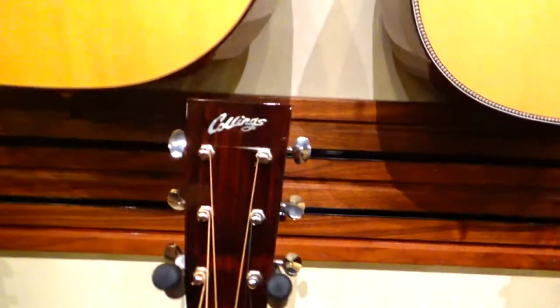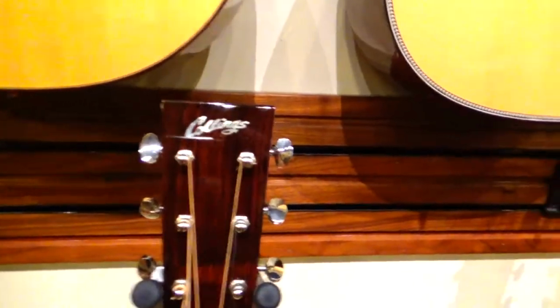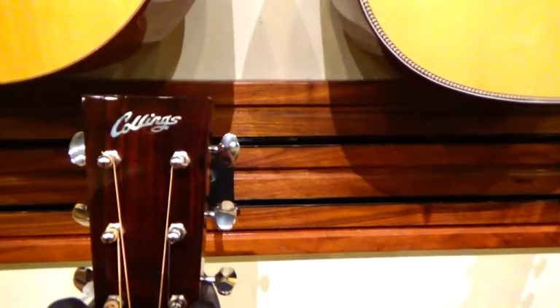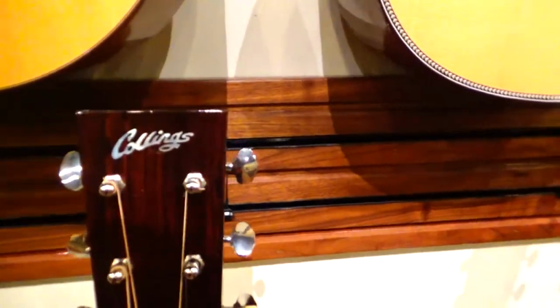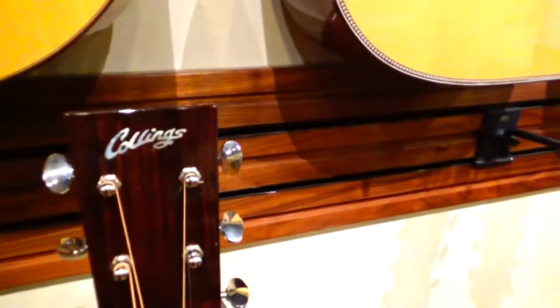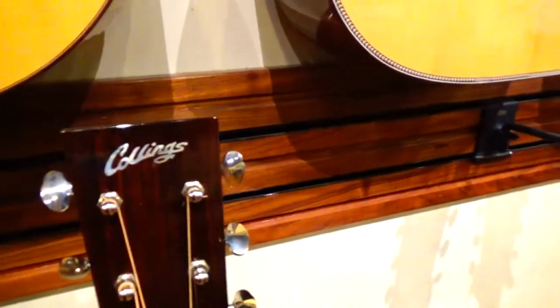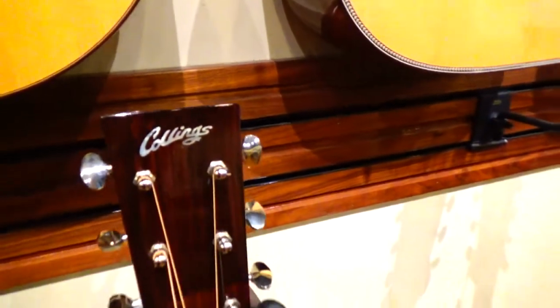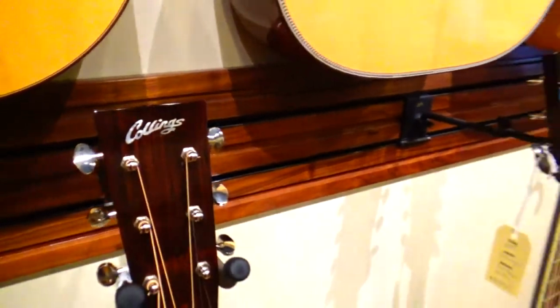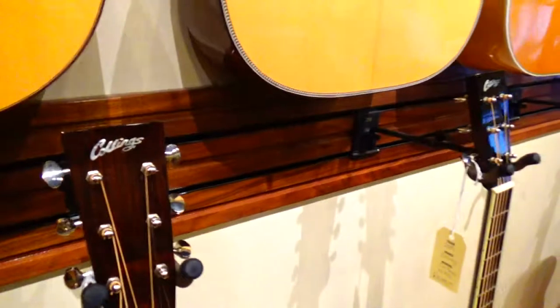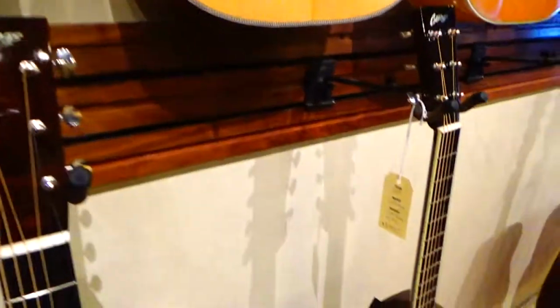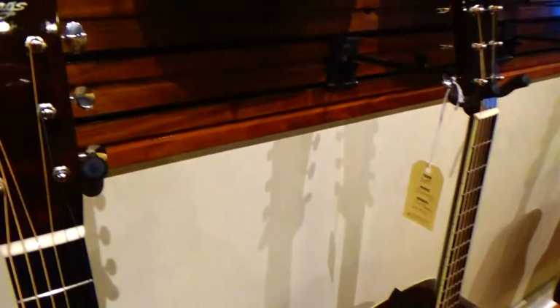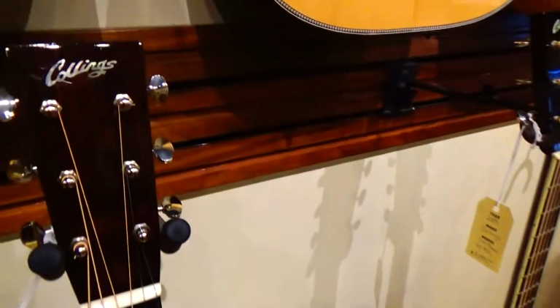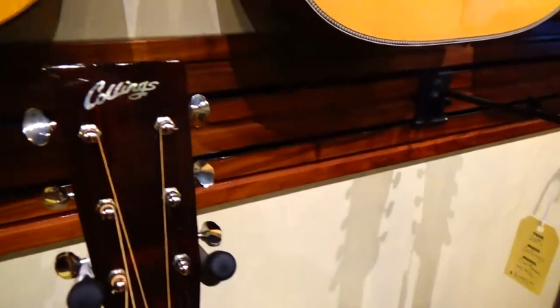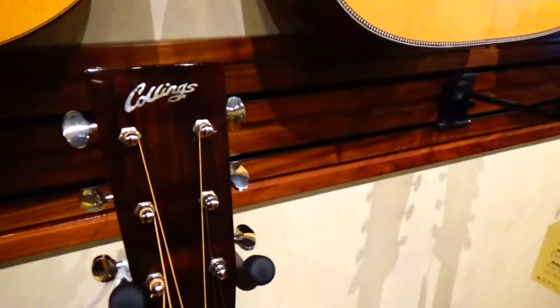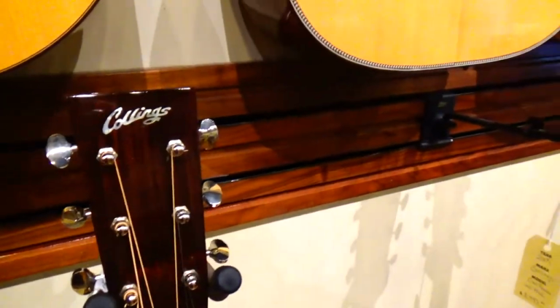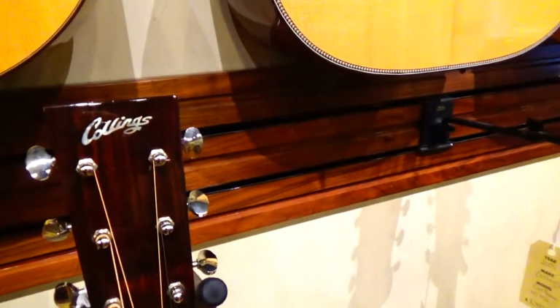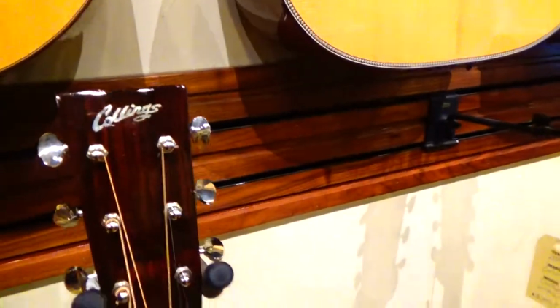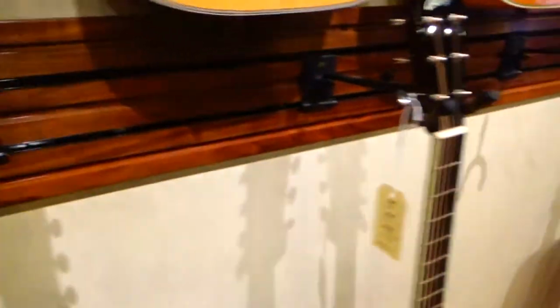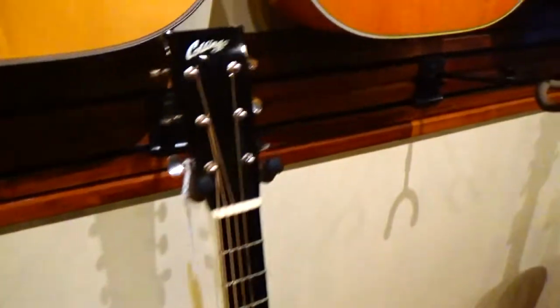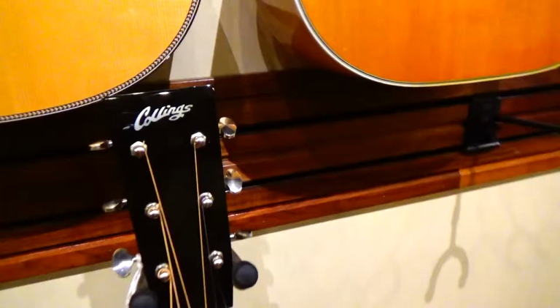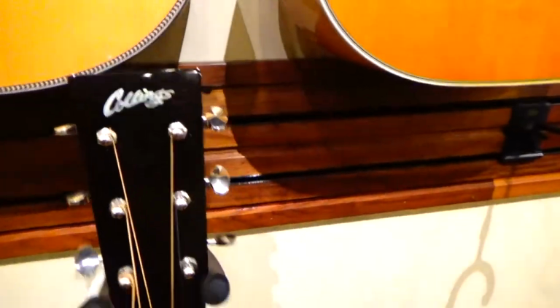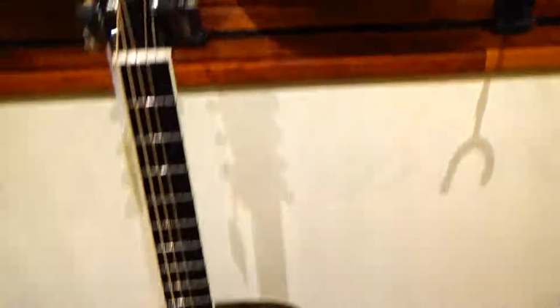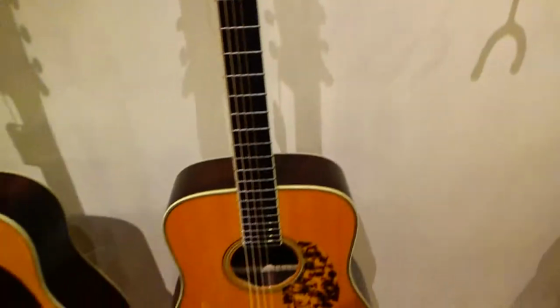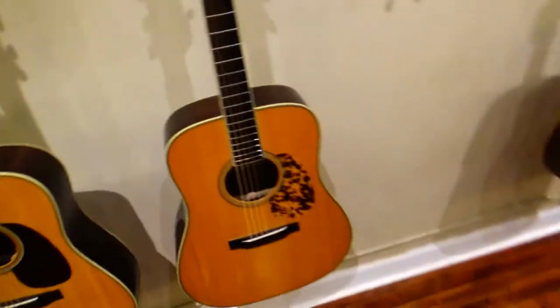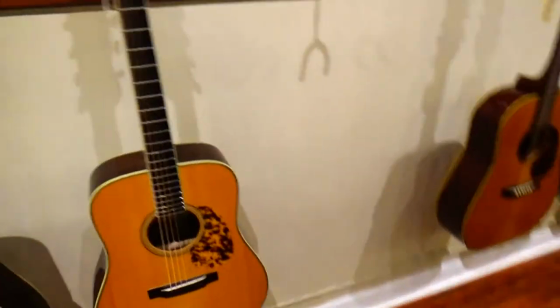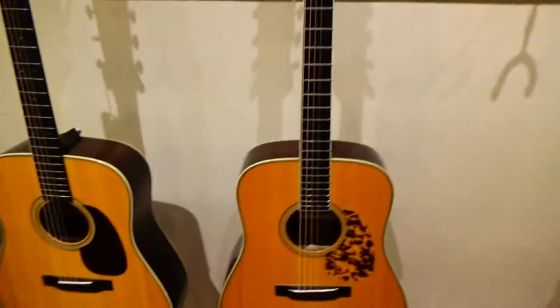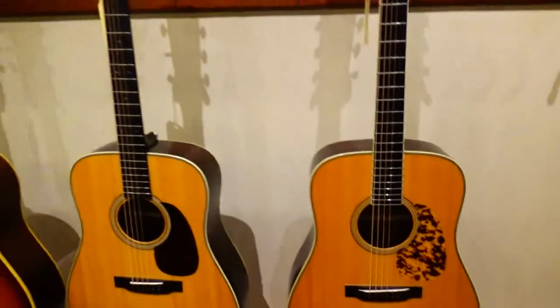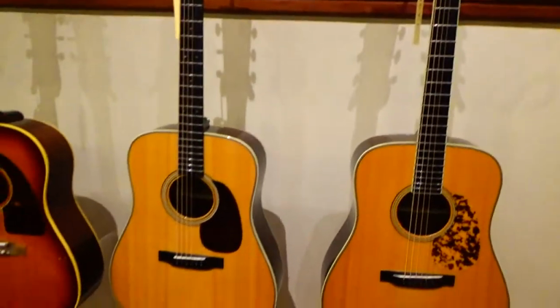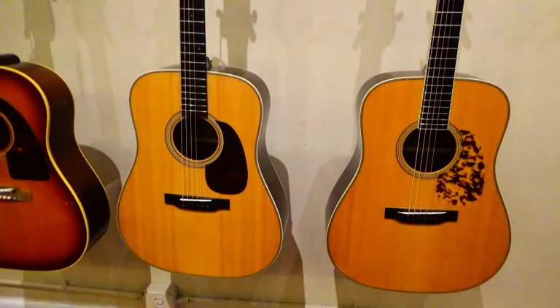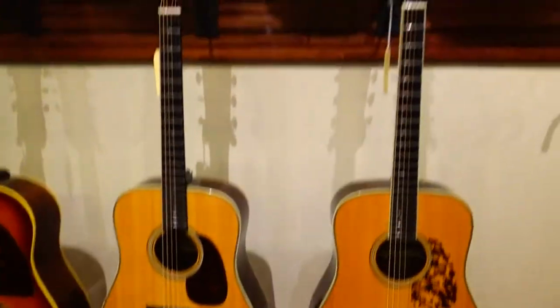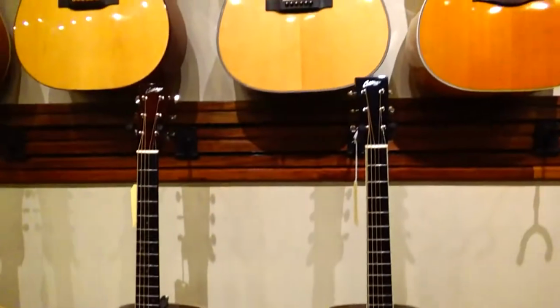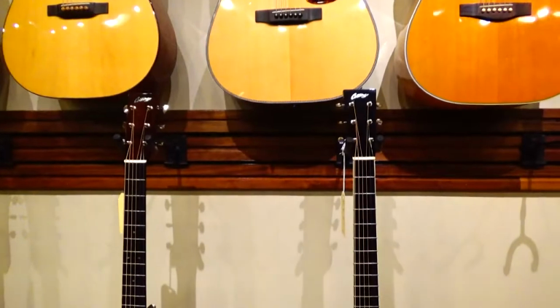Oh, Collings. He said Collings is a big Austin, Texas brand — these are really popular in Austin, Texas. Yeah, these are a couple Collings right here.